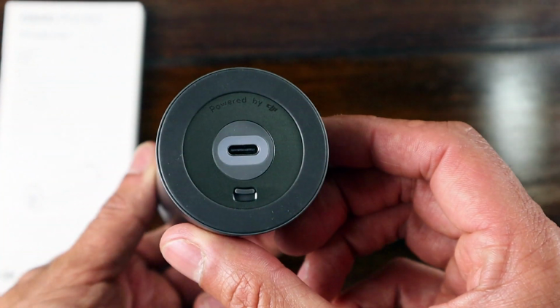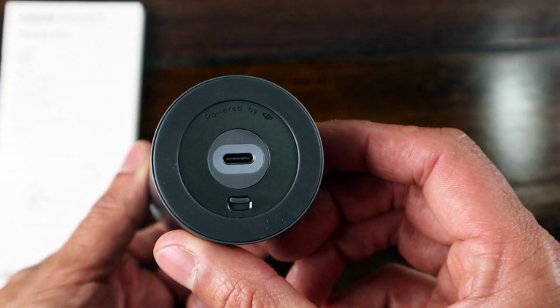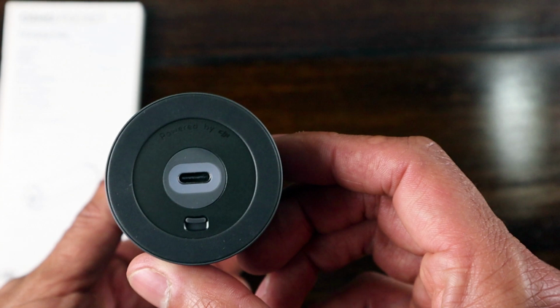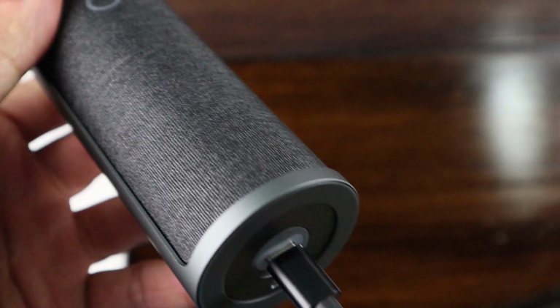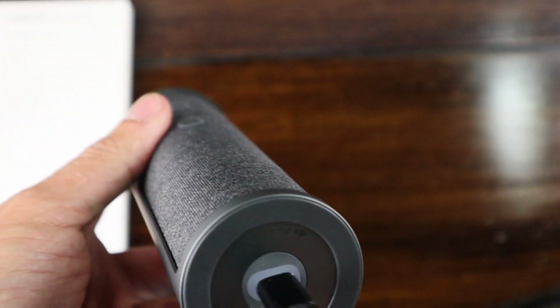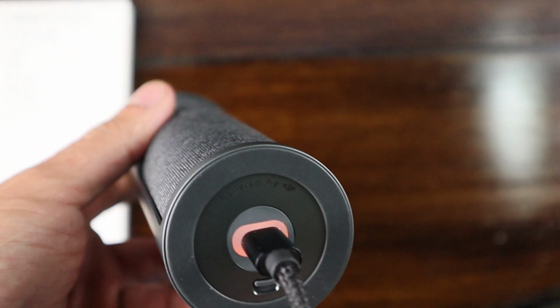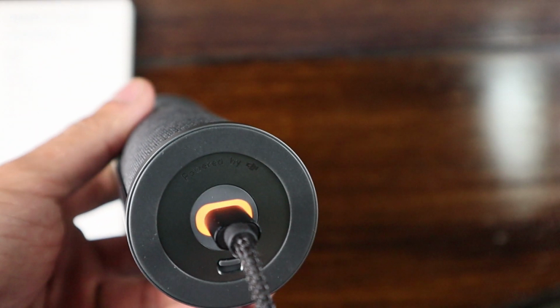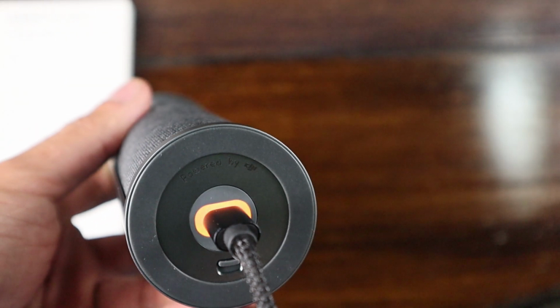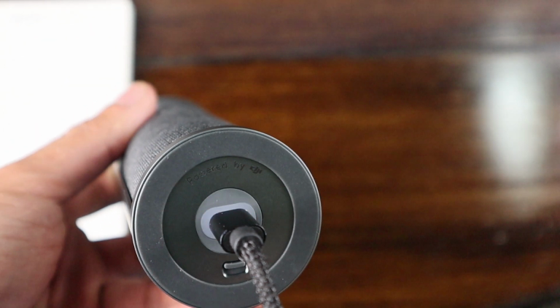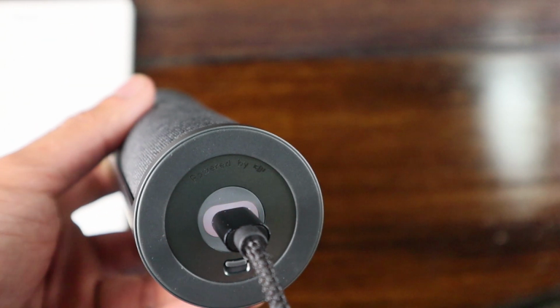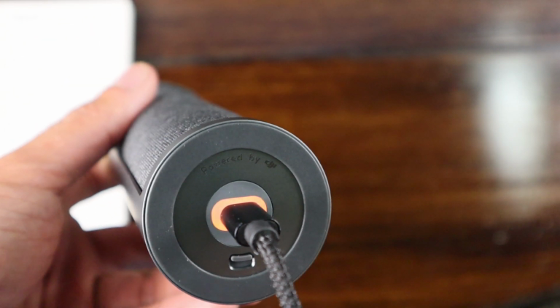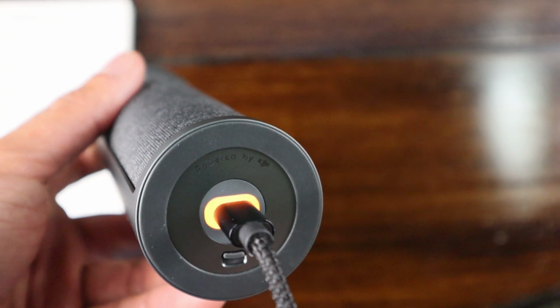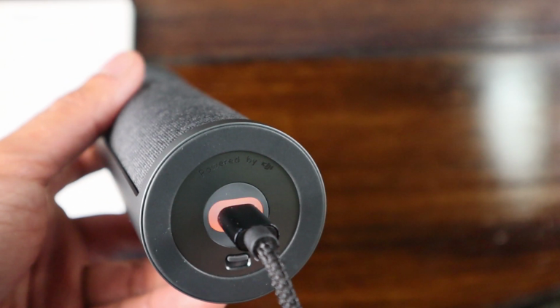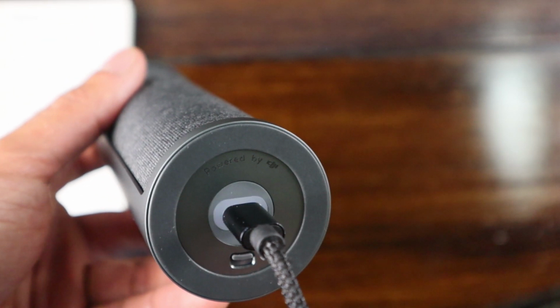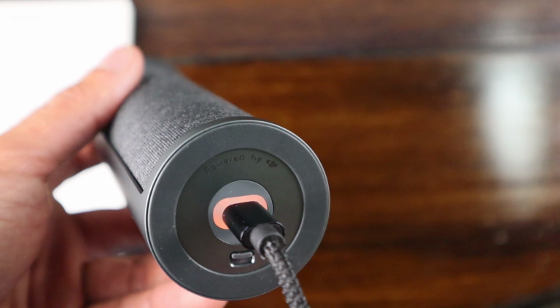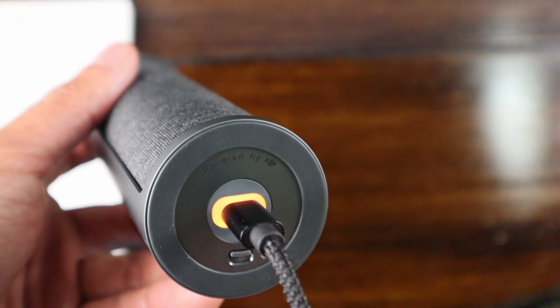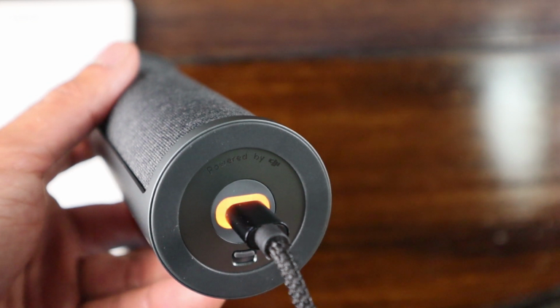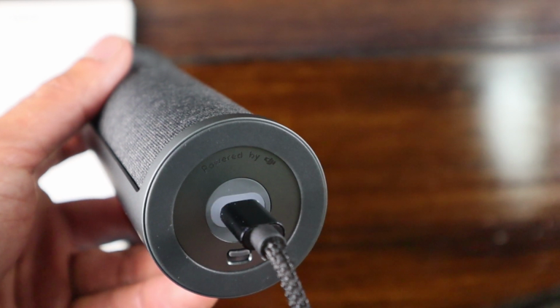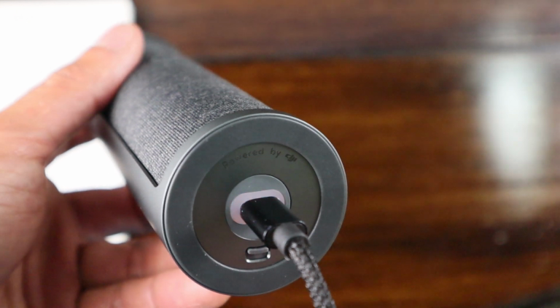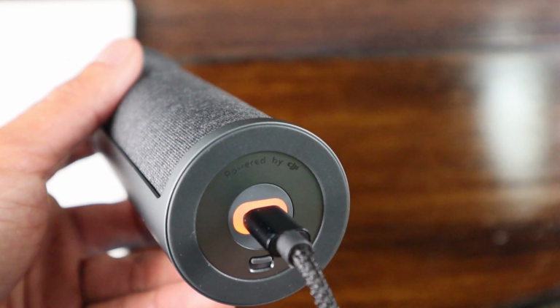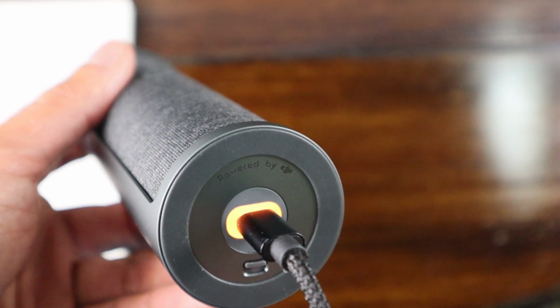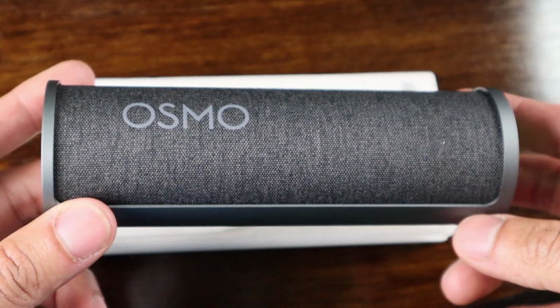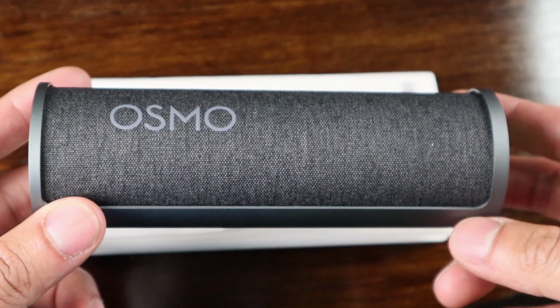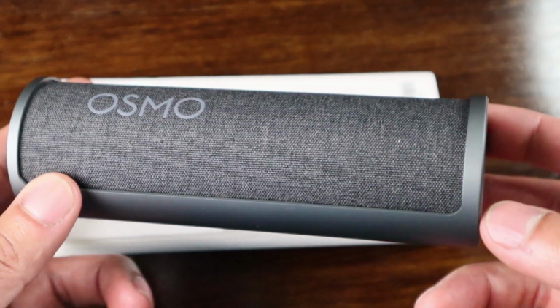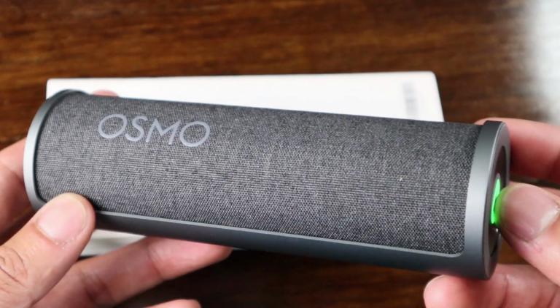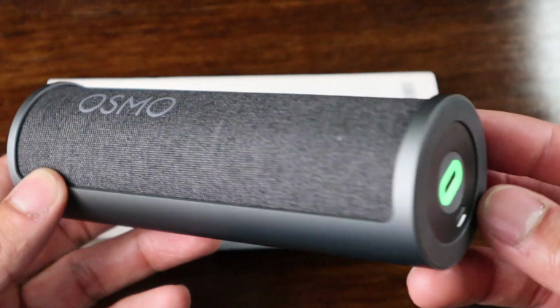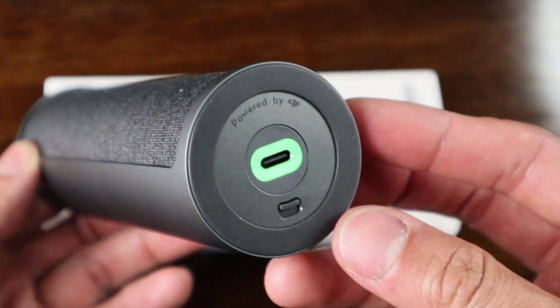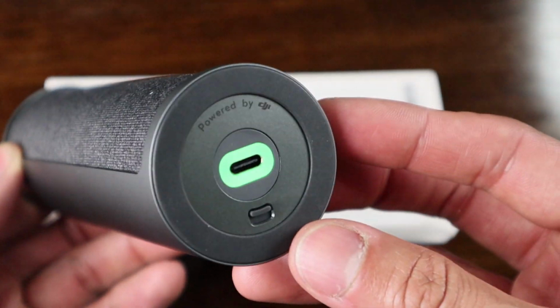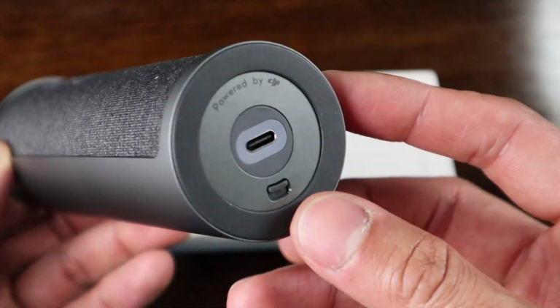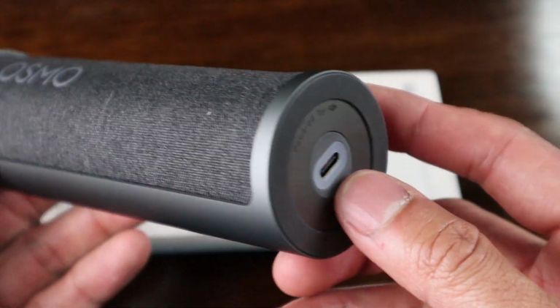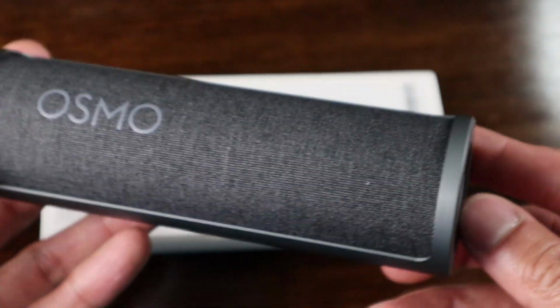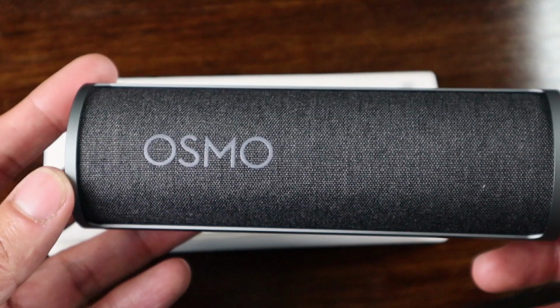At the bottom it has a USB-C power port and an opening switch. When the battery needs to be charged you will be made aware by a yellow flashing light, and once it is fully charged you'll get an indication by a solid green light. It took me about an hour to charge the case fully.